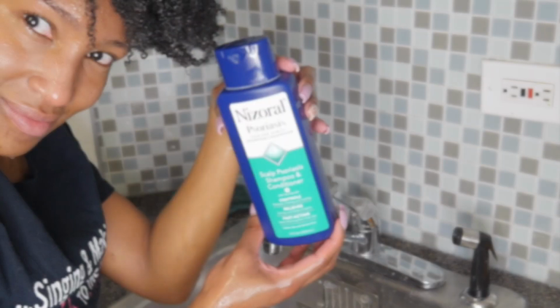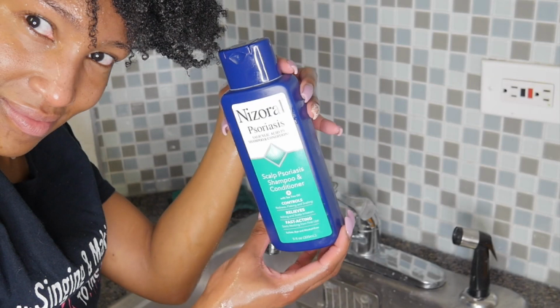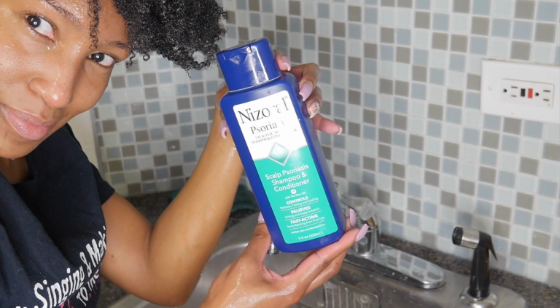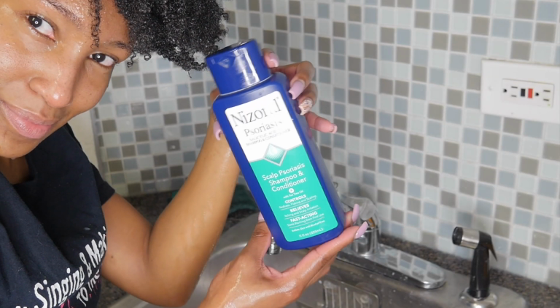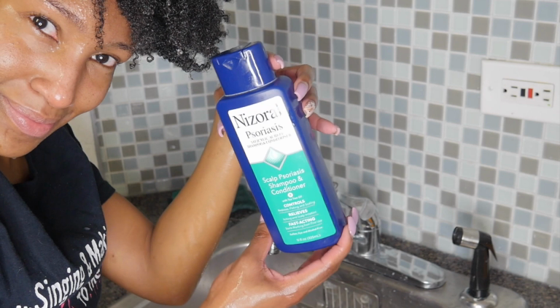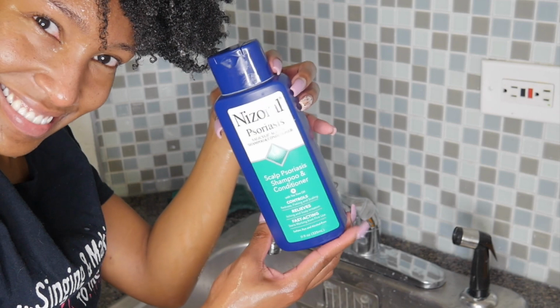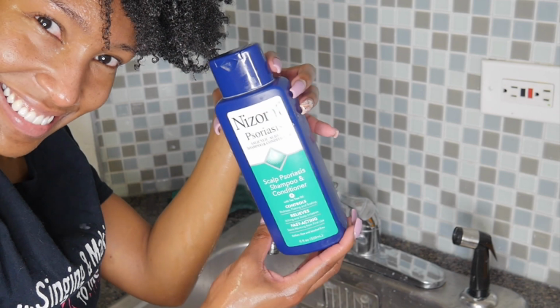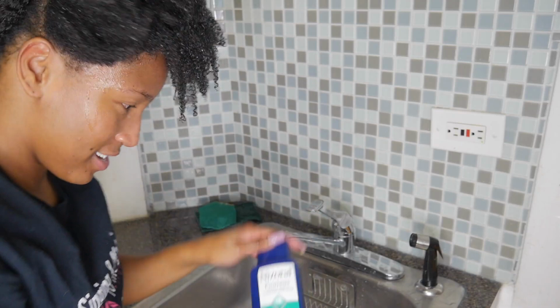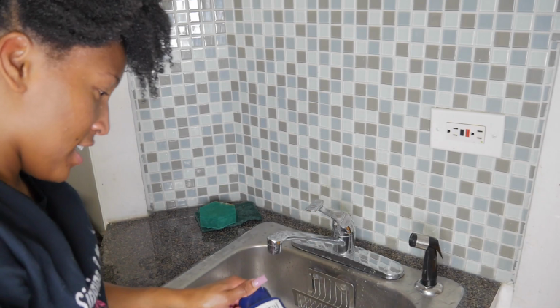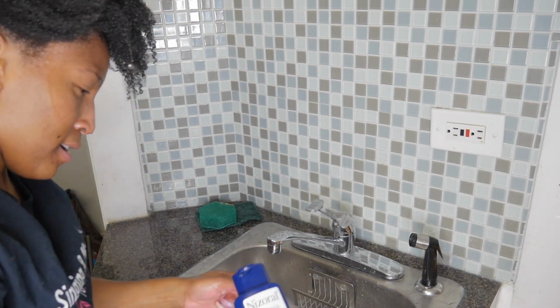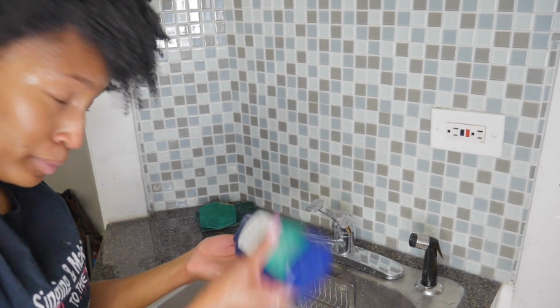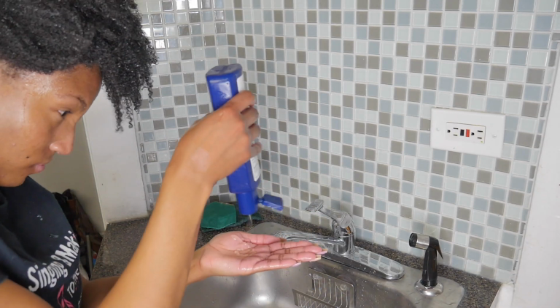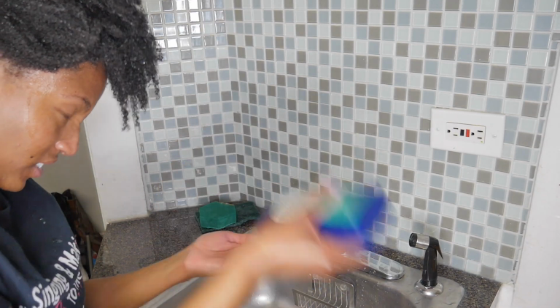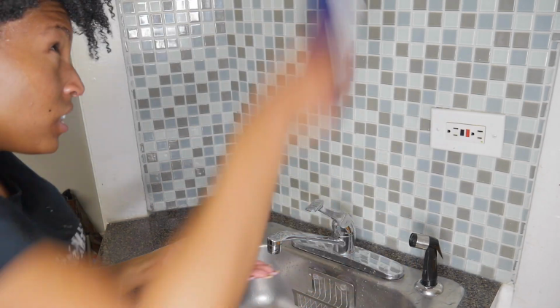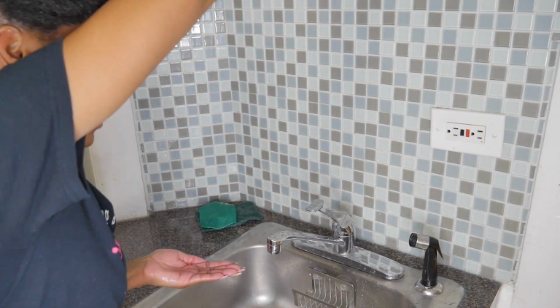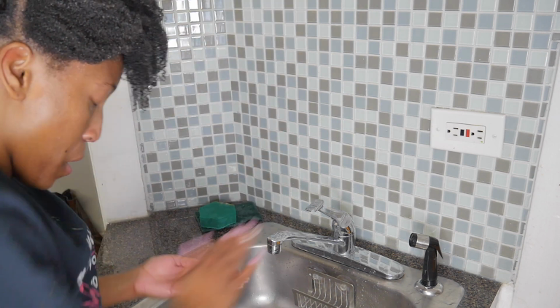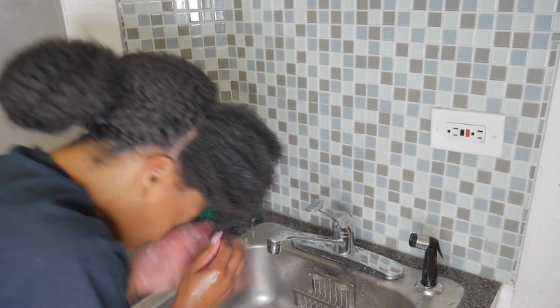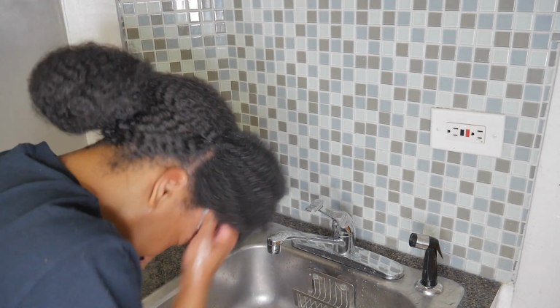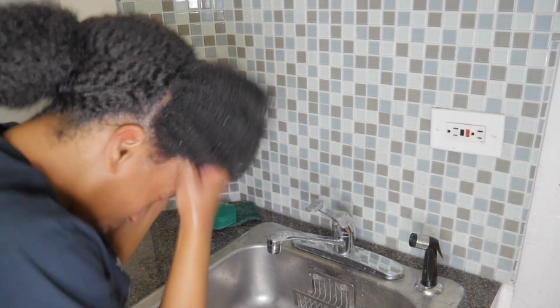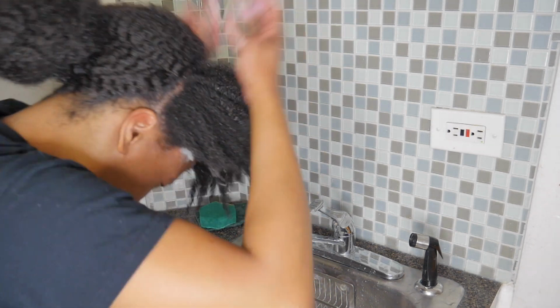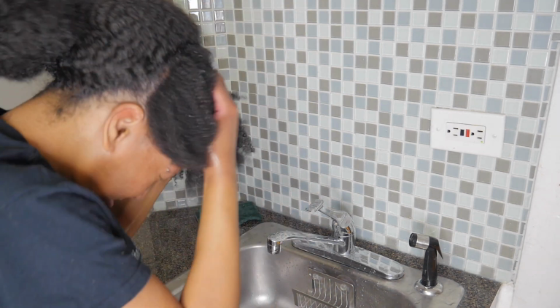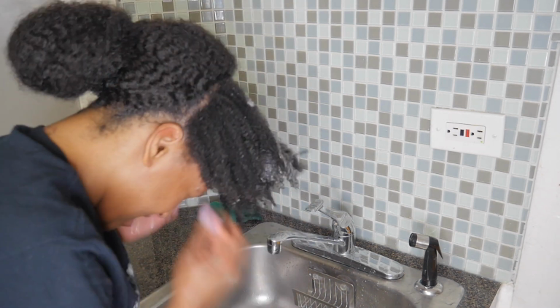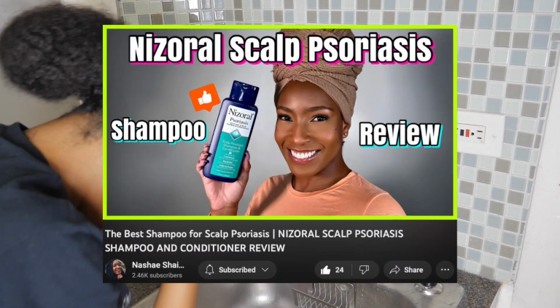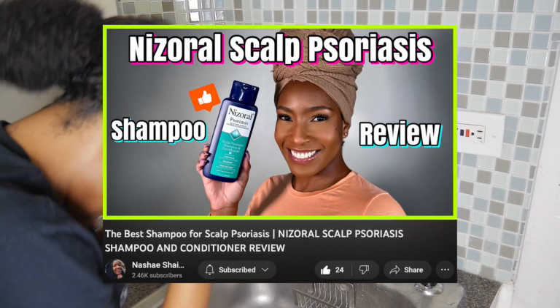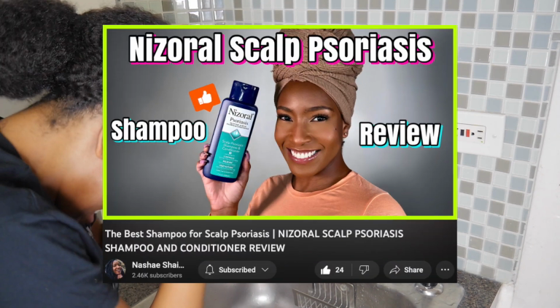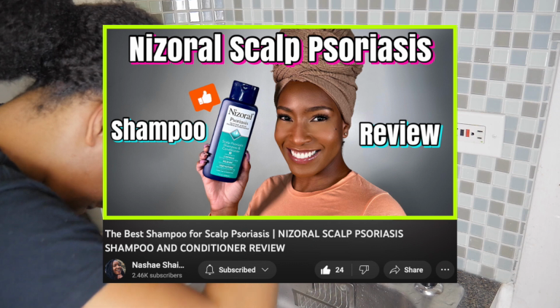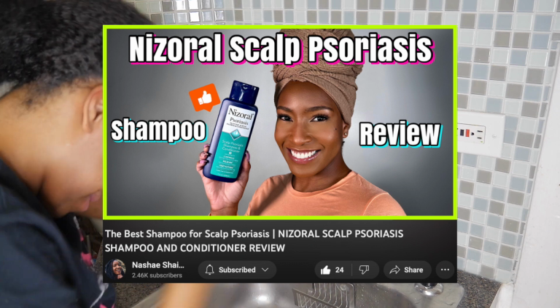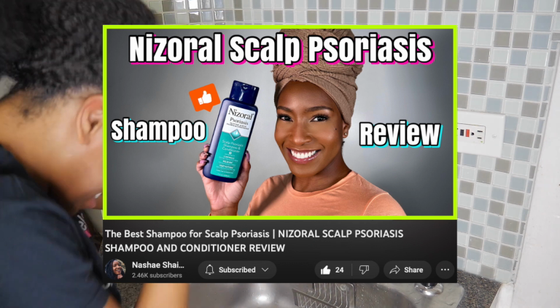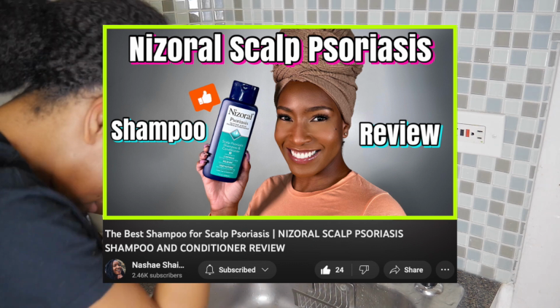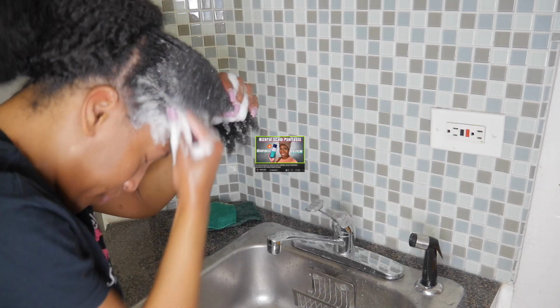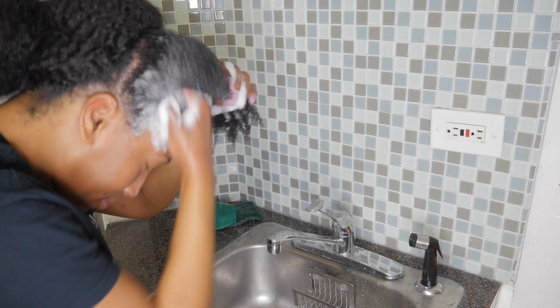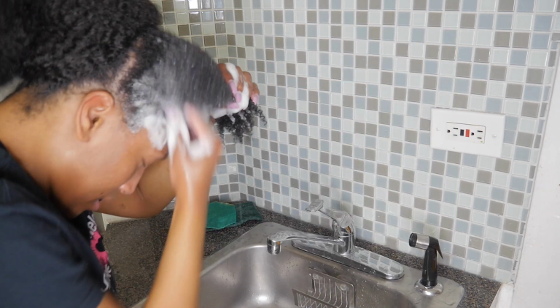For the second cleanse I am using the Nizerol Scalp Psoriasis Shampoo. I absolutely love this shampoo to treat my scalp psoriasis. I actually love it so much I did a full review on it. Feel free to check out that video if you are interested in trying out this shampoo.